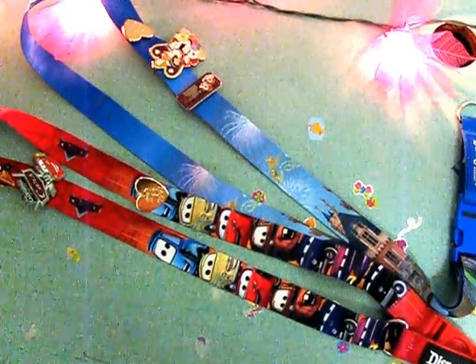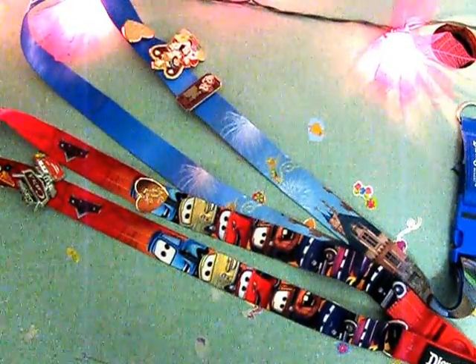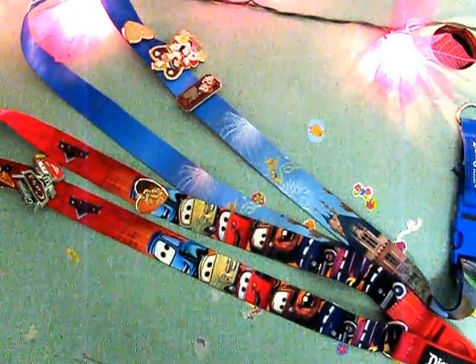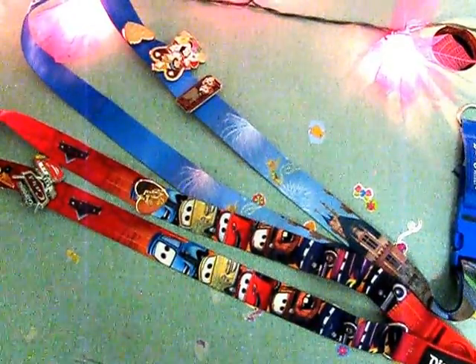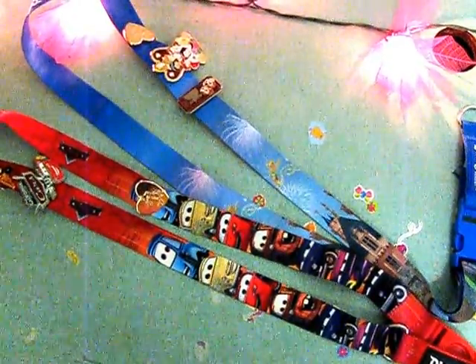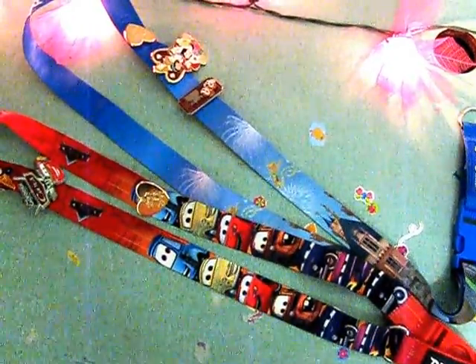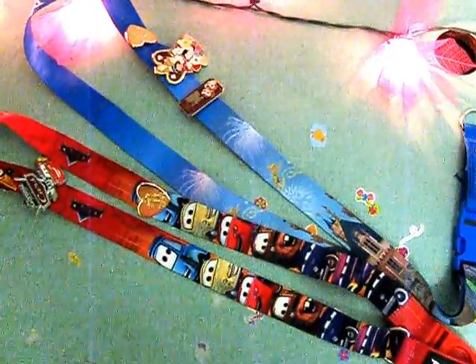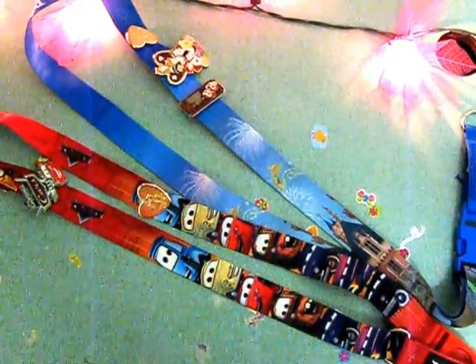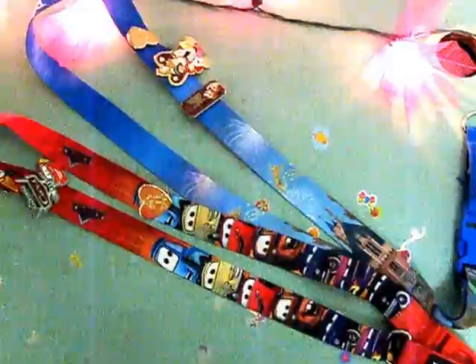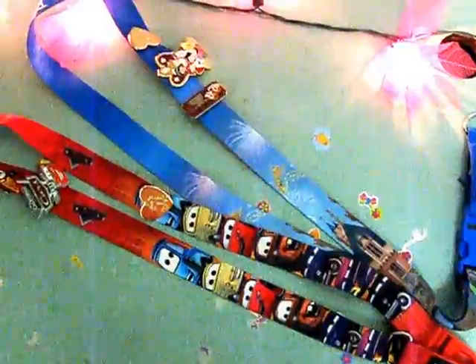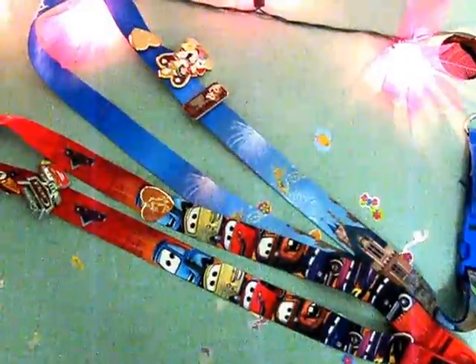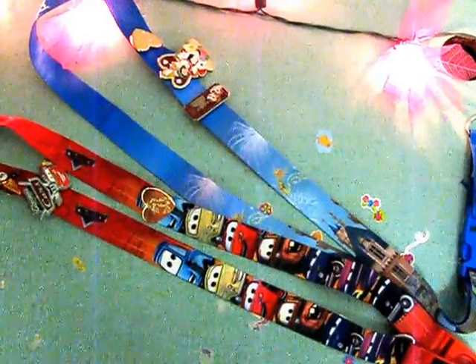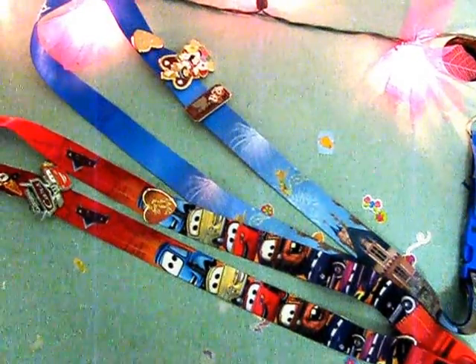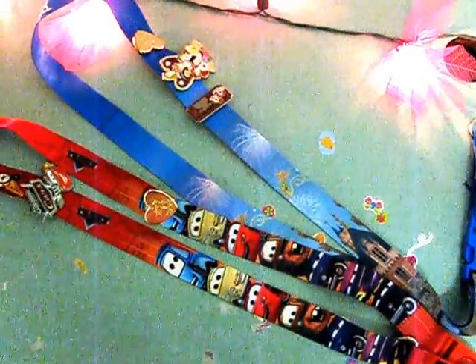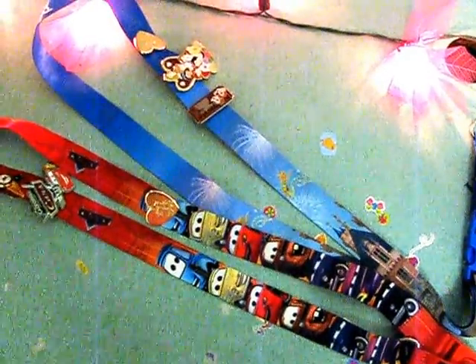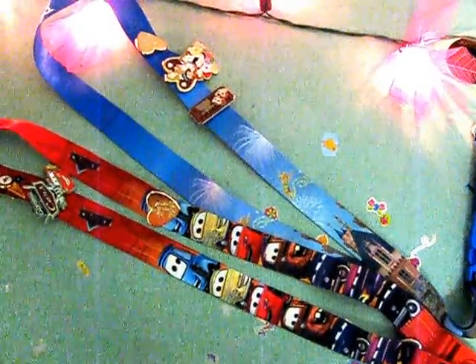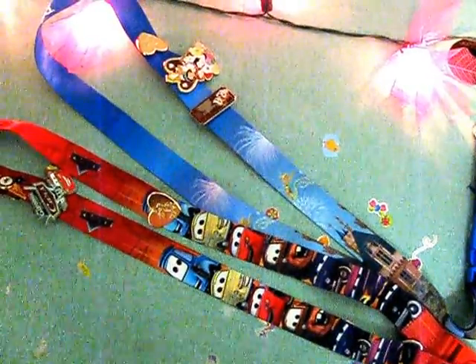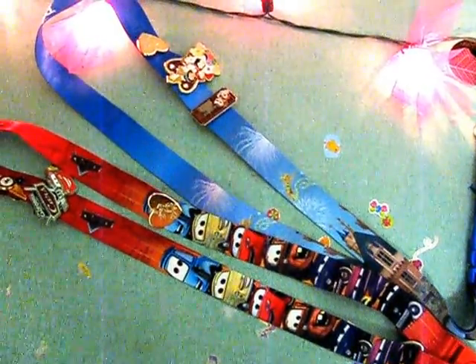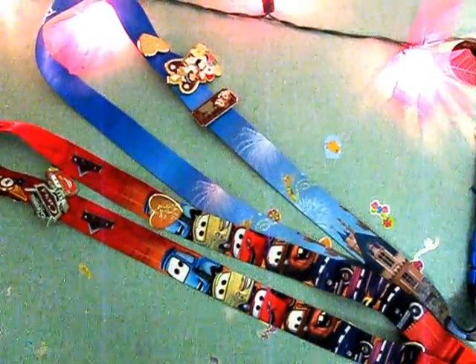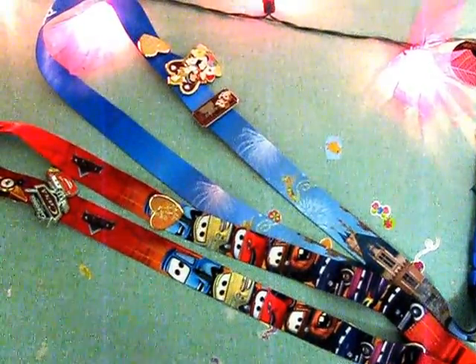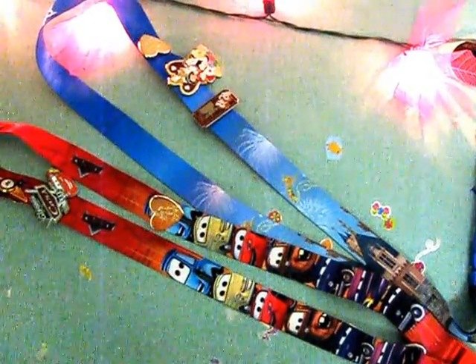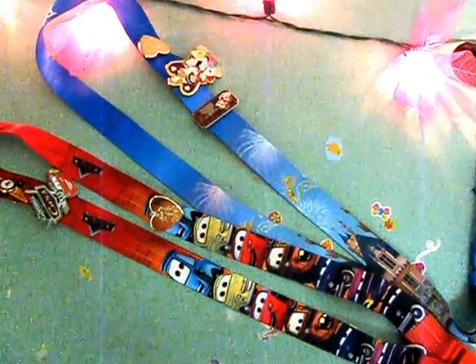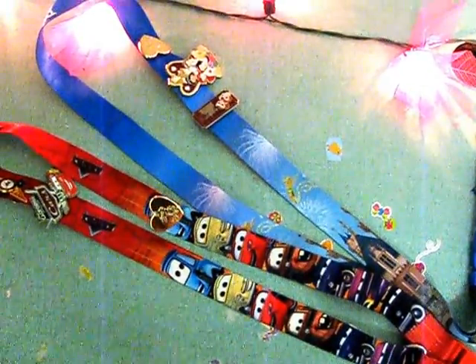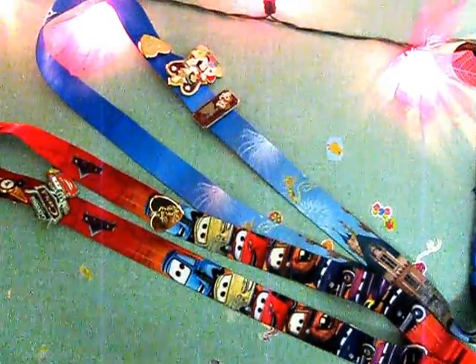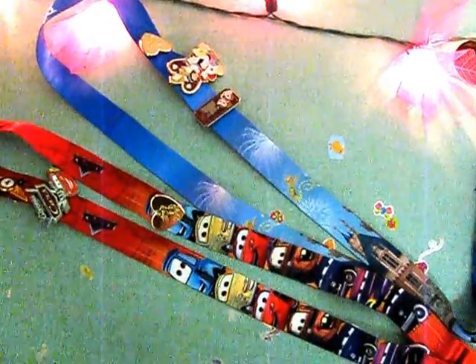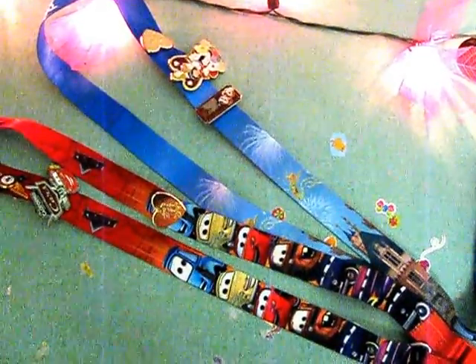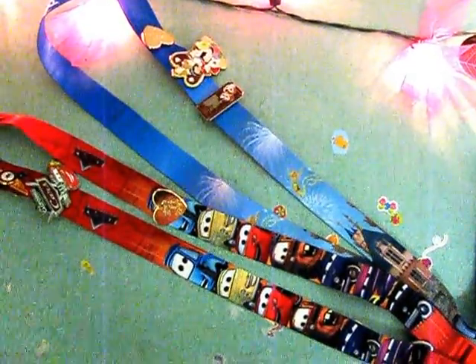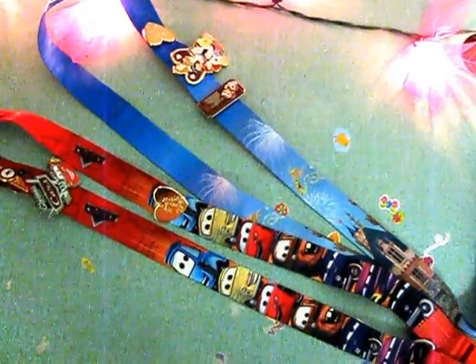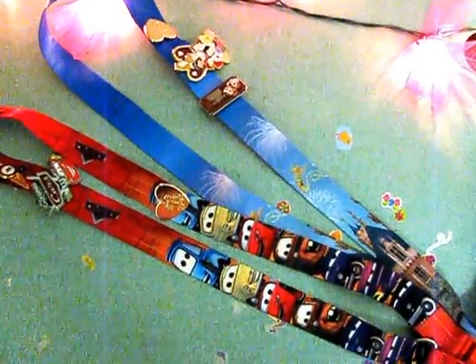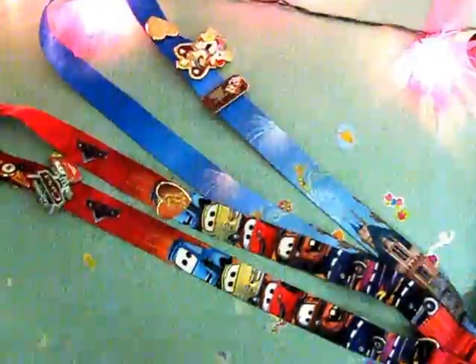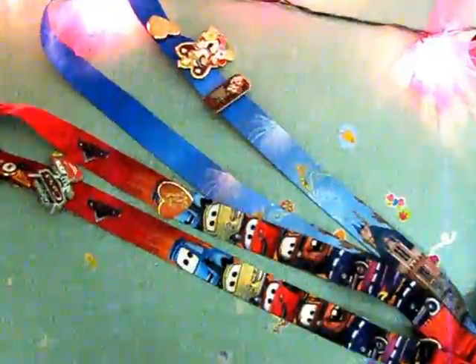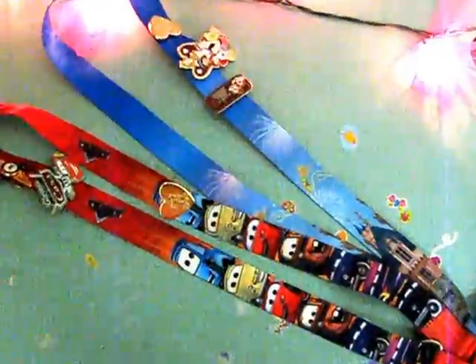Welcome to Tiny Touches. Today I'm going to show you my Disneyland ribbons.